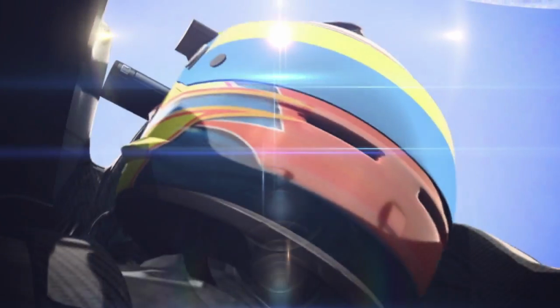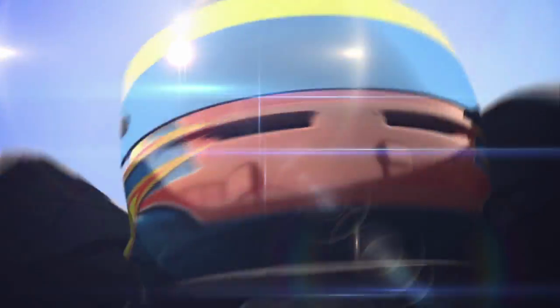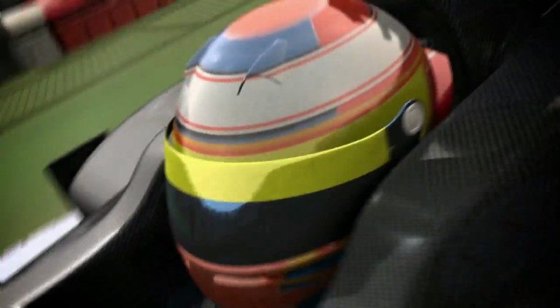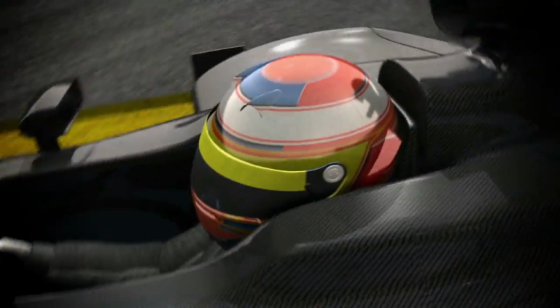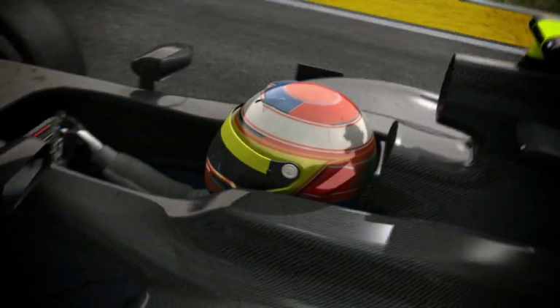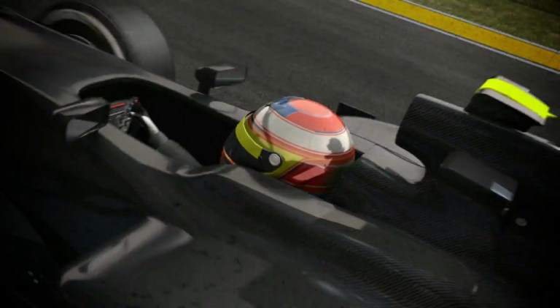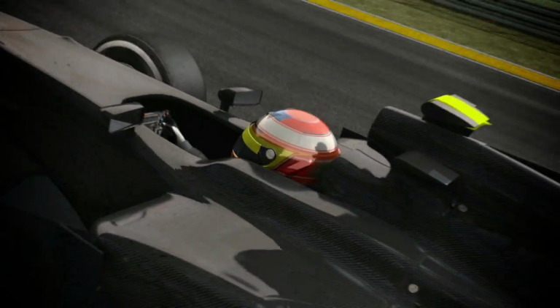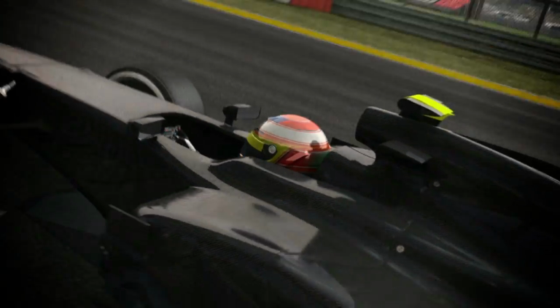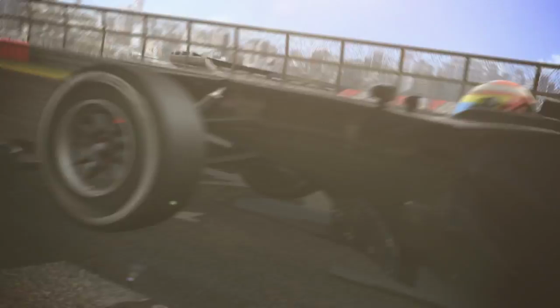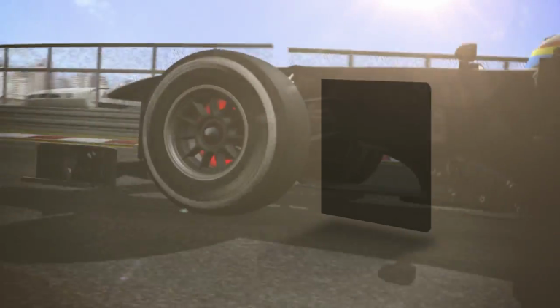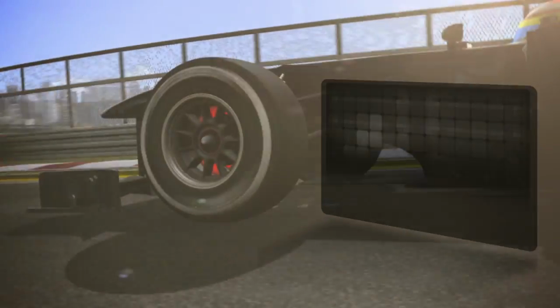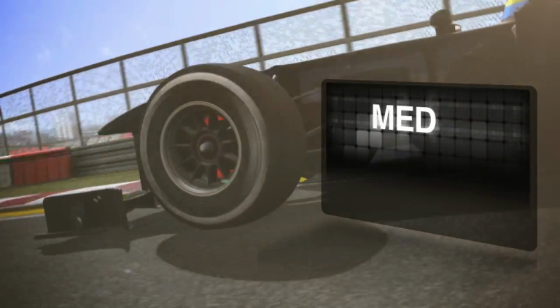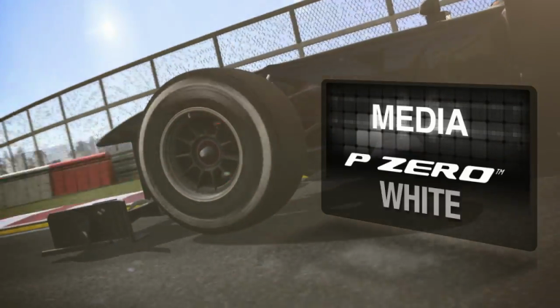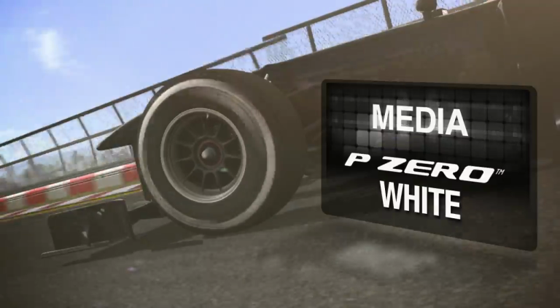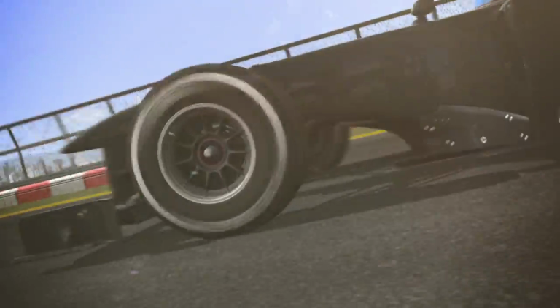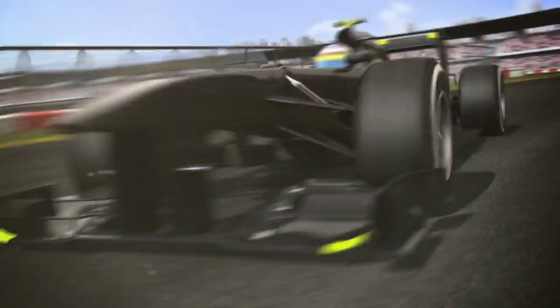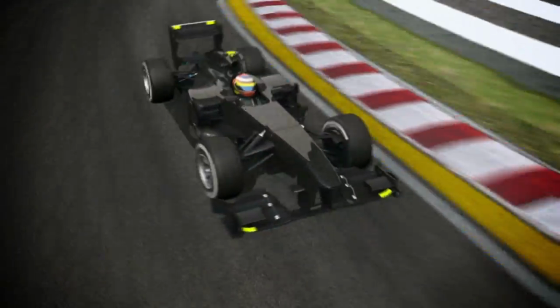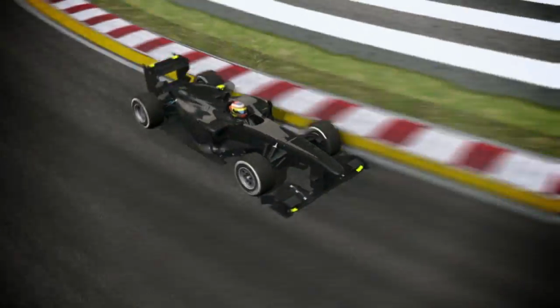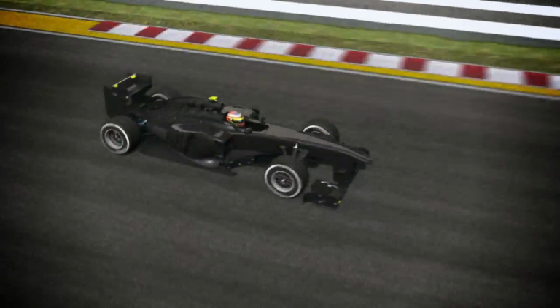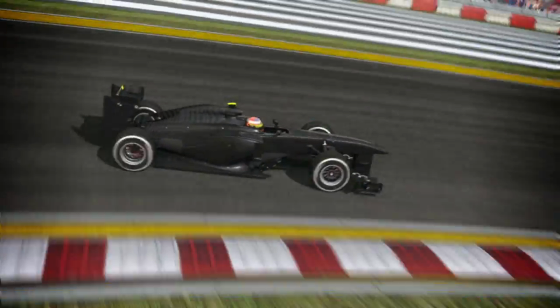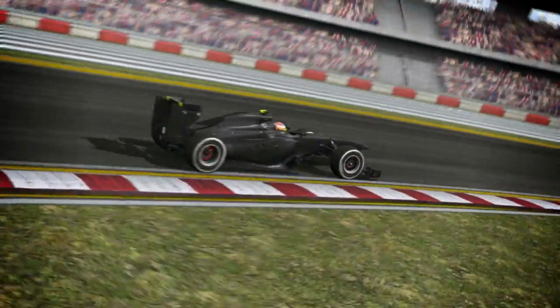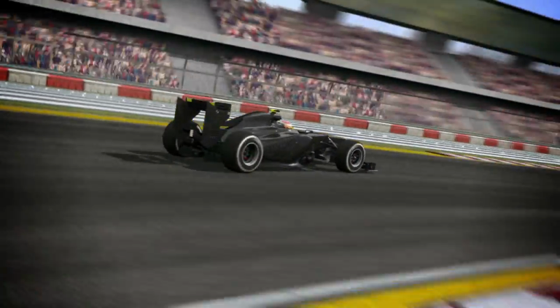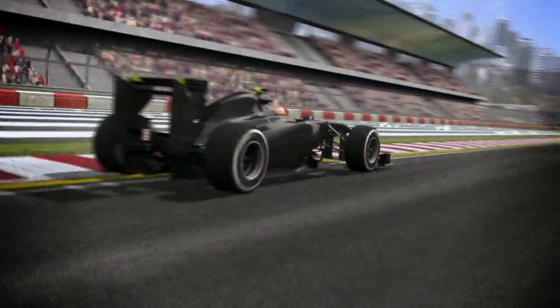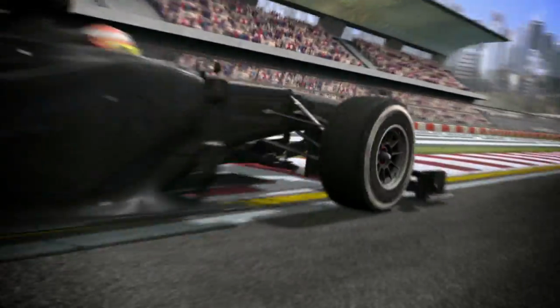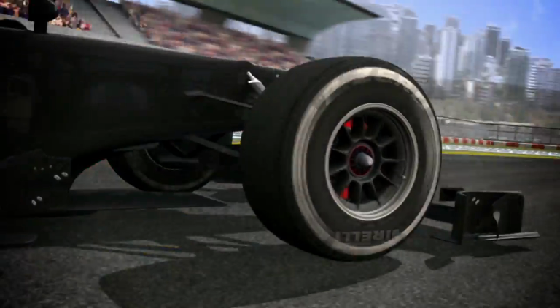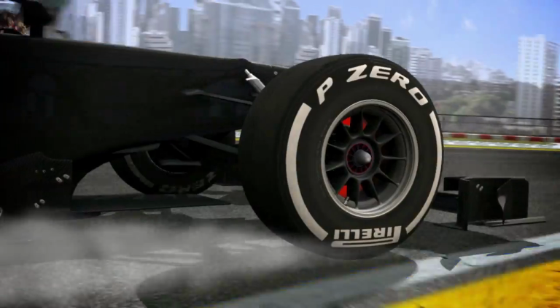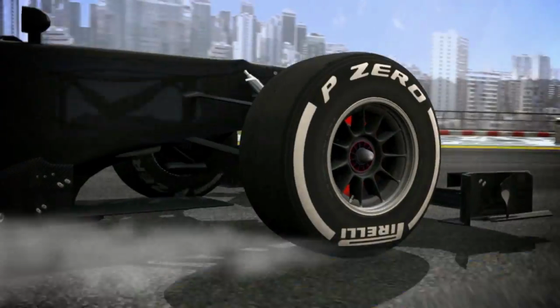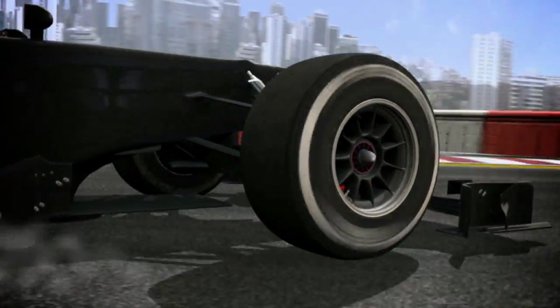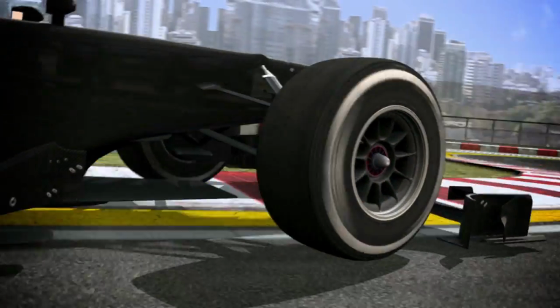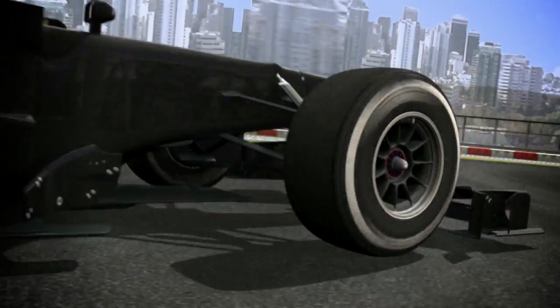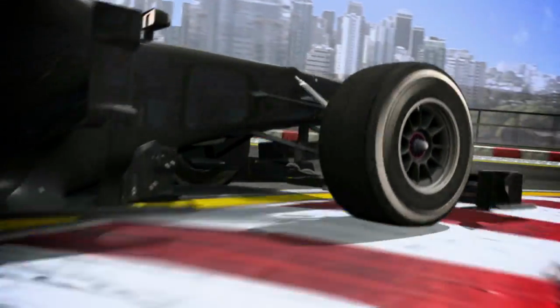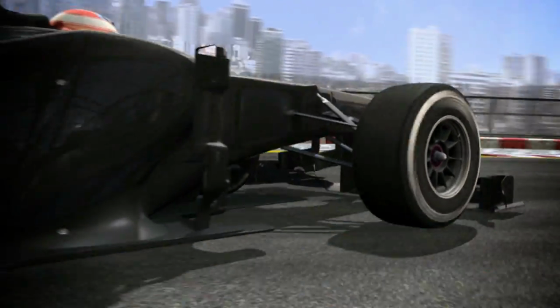The new medium tyre represents an excellent compromise between grip and durability, especially in combination with the 2012 profiles. Along with a more efficient degradation curve, there is improved turn-in and better road holding under braking.